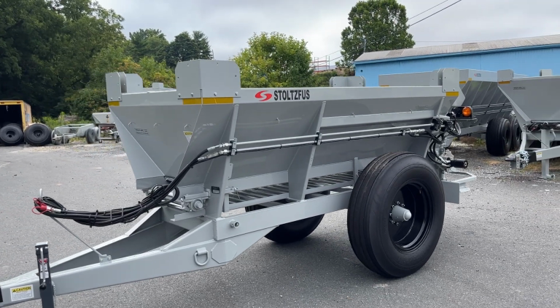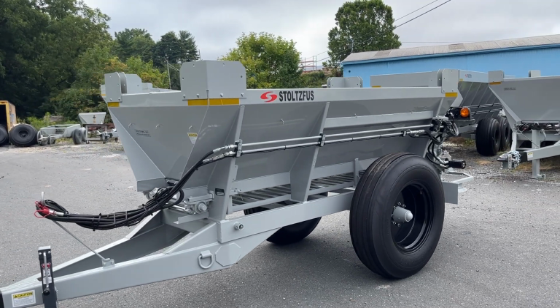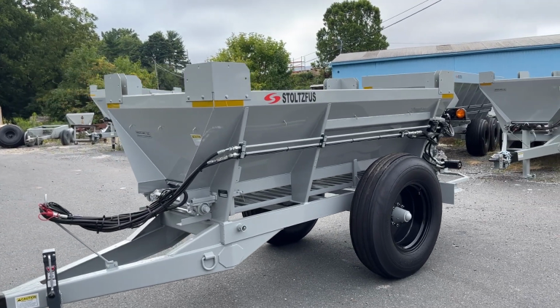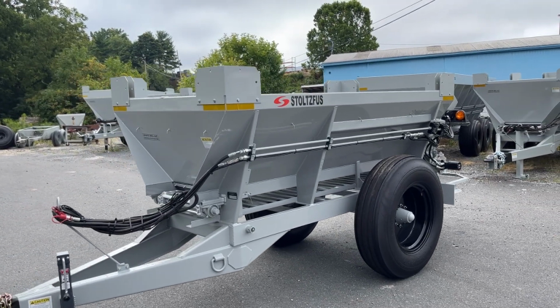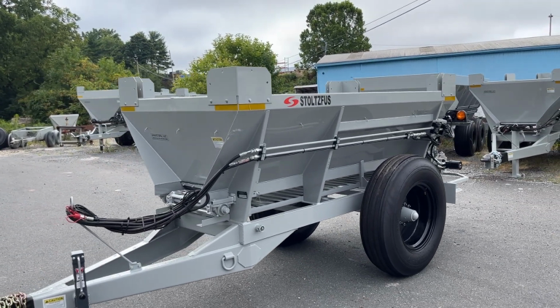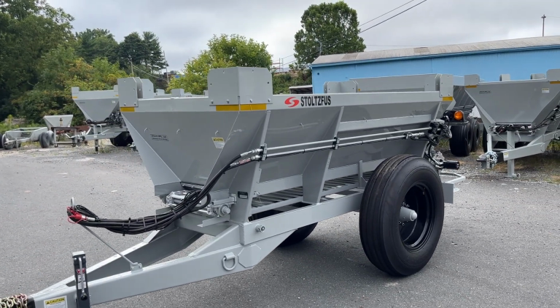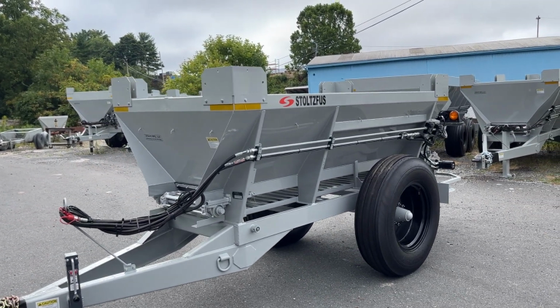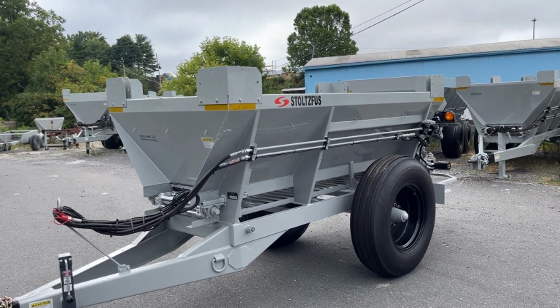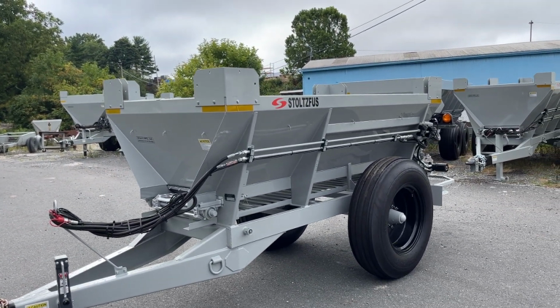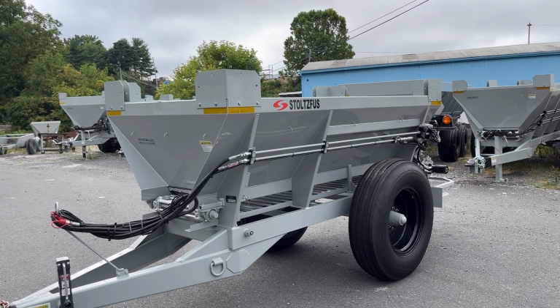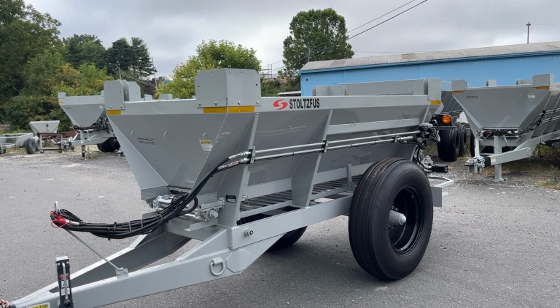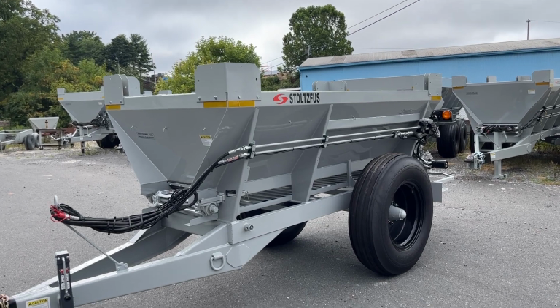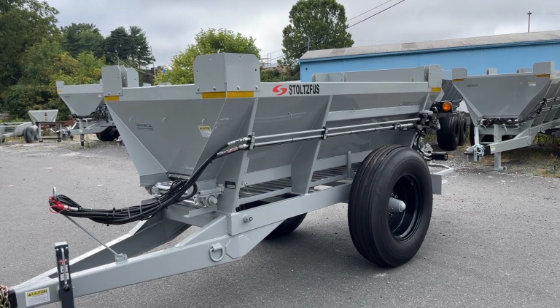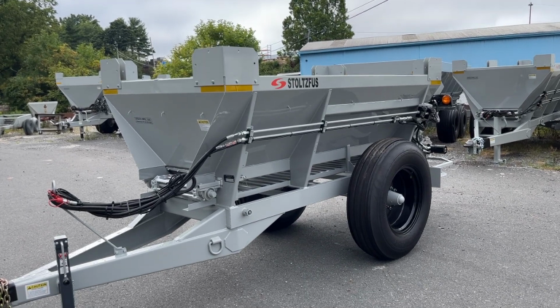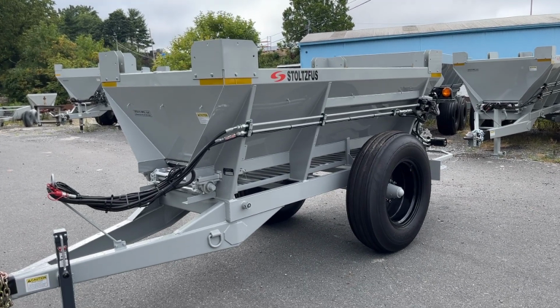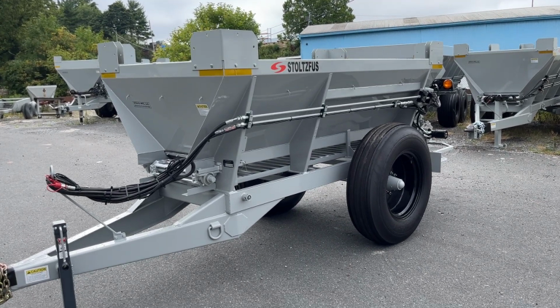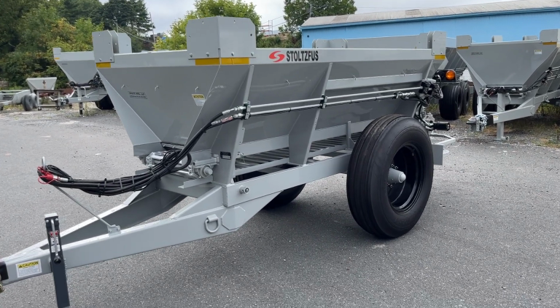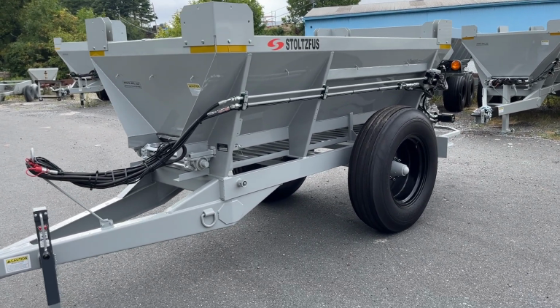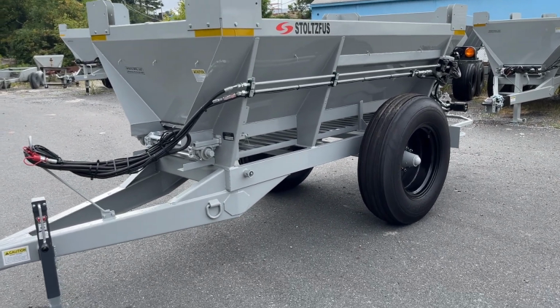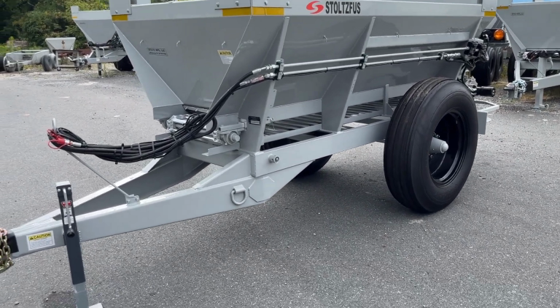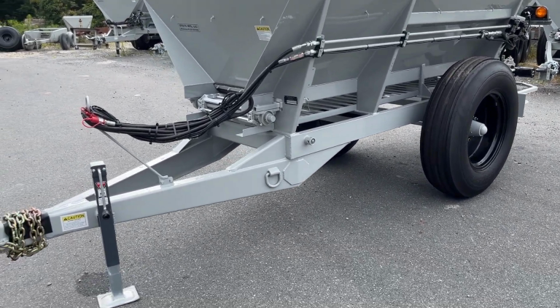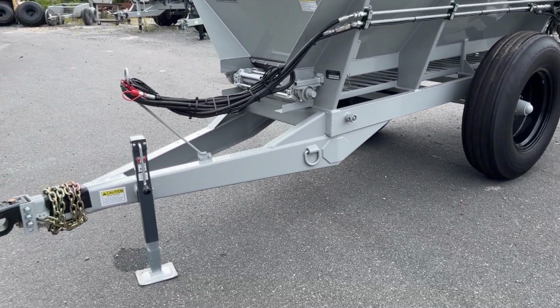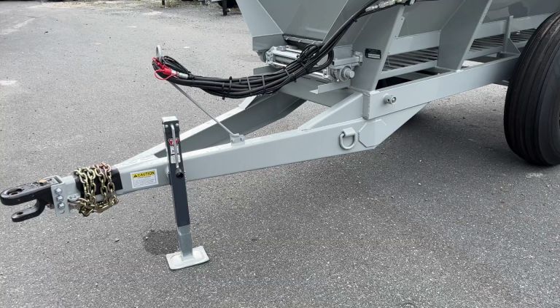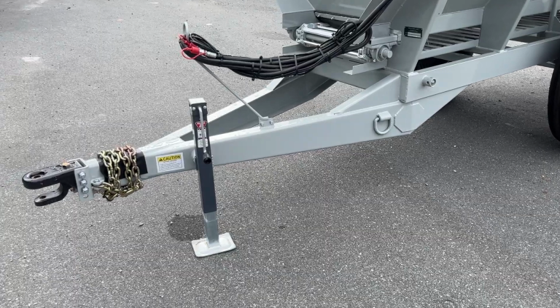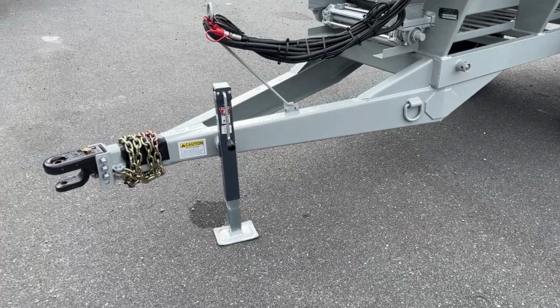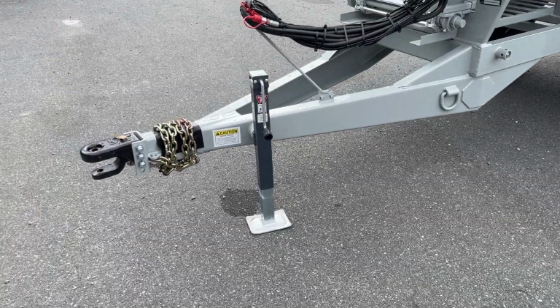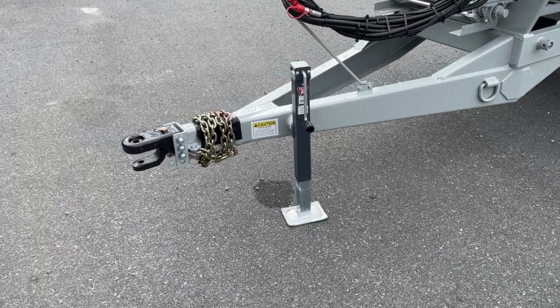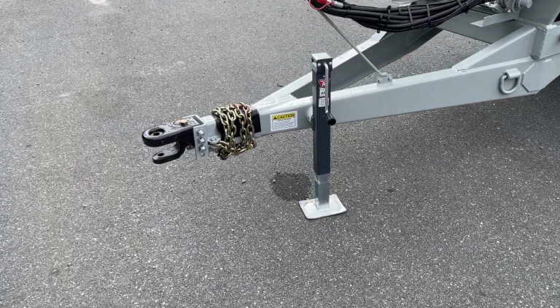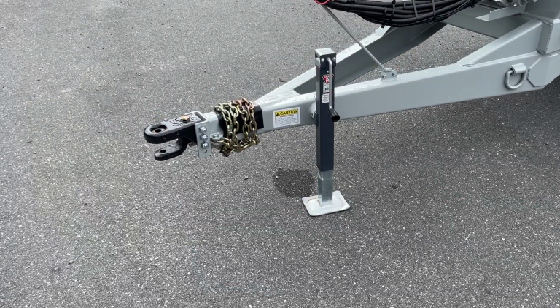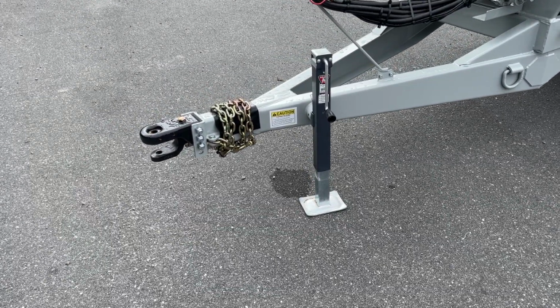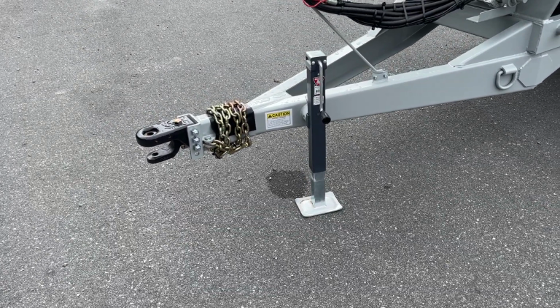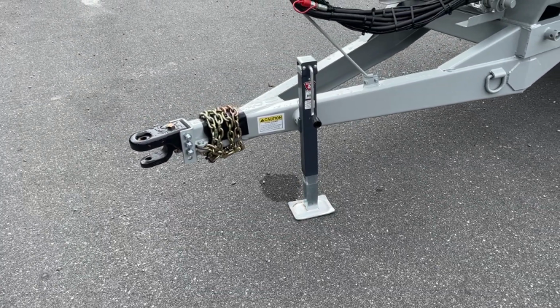This has sideboards so you can increase the capacity up to the weight rating of the frame, which is 5 tons. Here's a heavy-duty hitch, stiffy chain and jack.